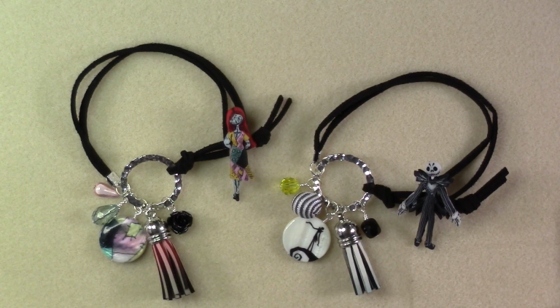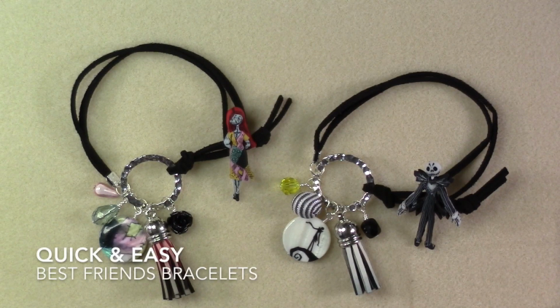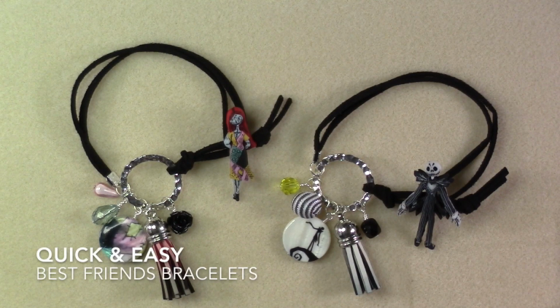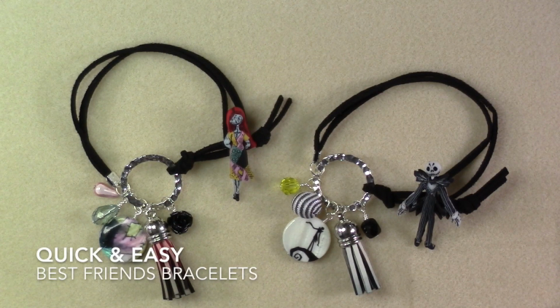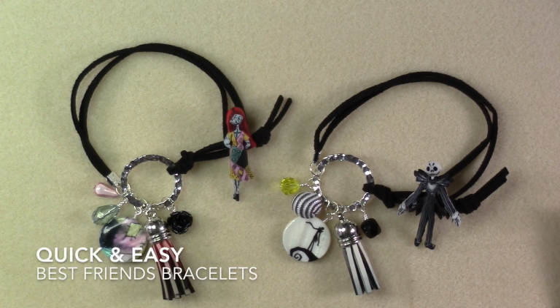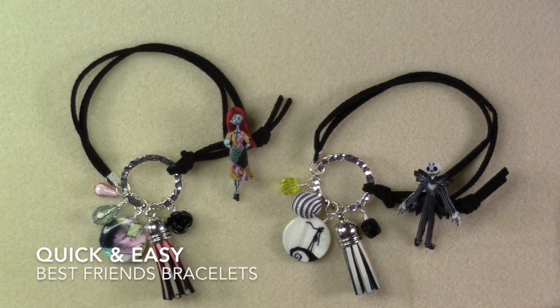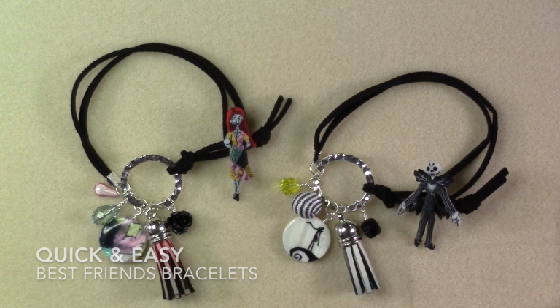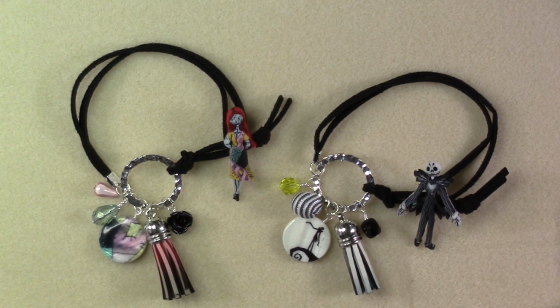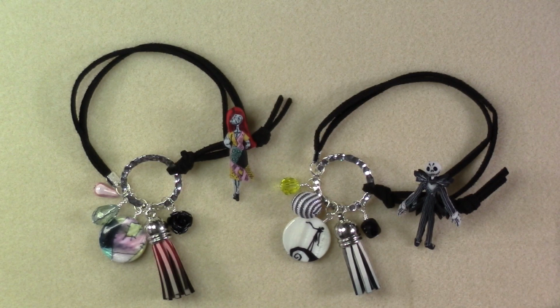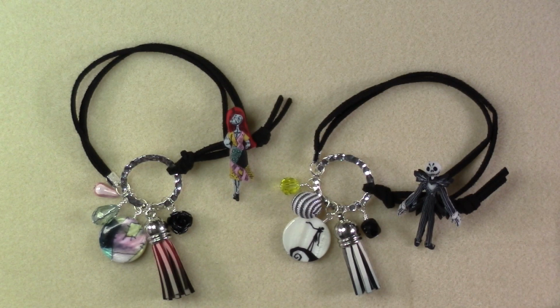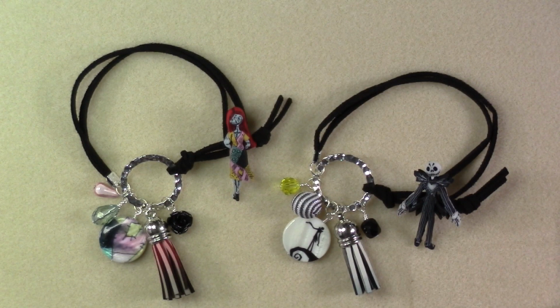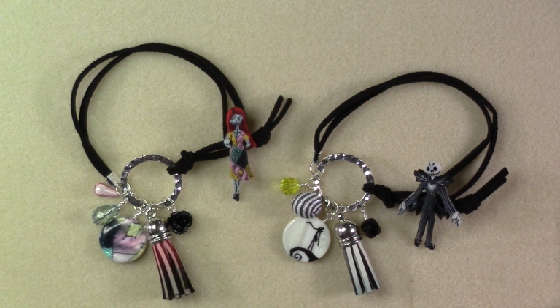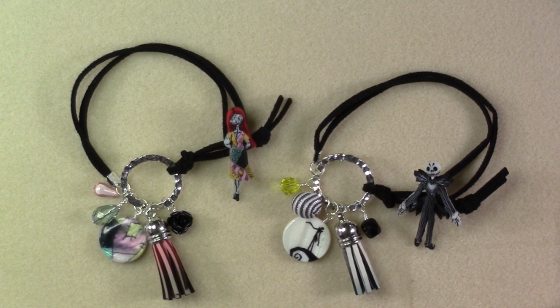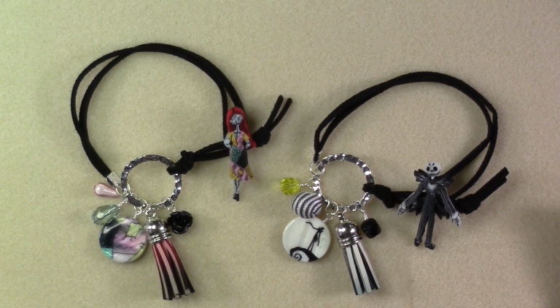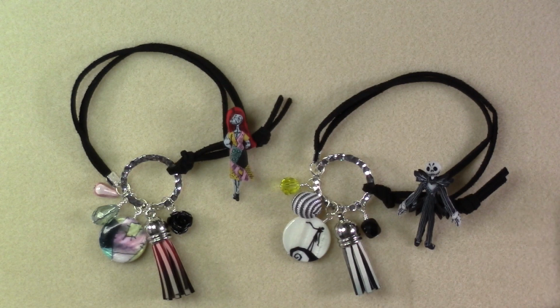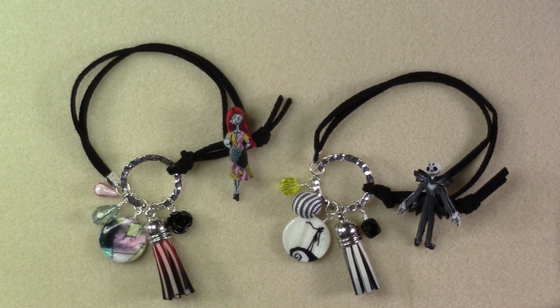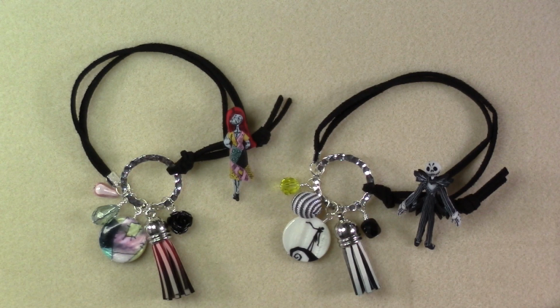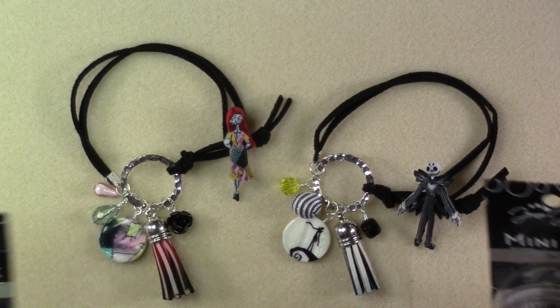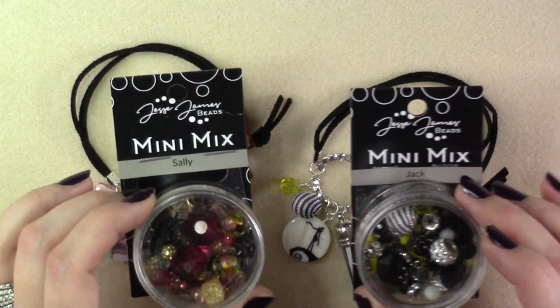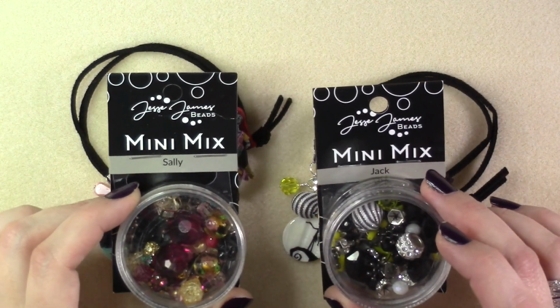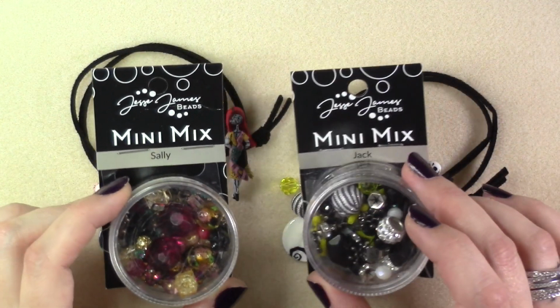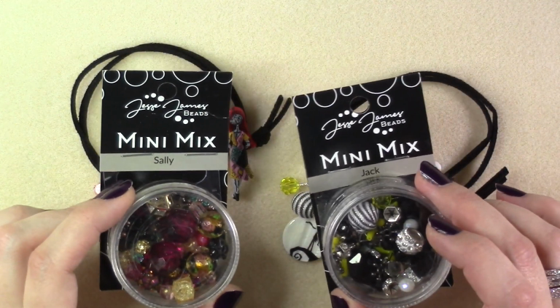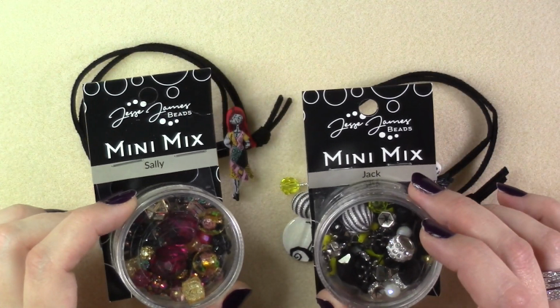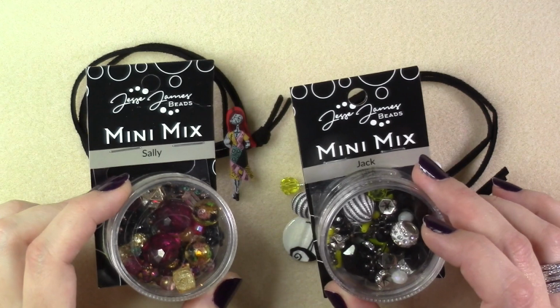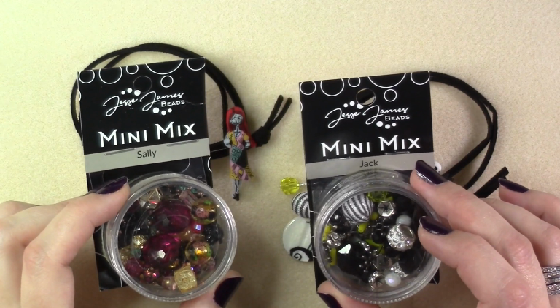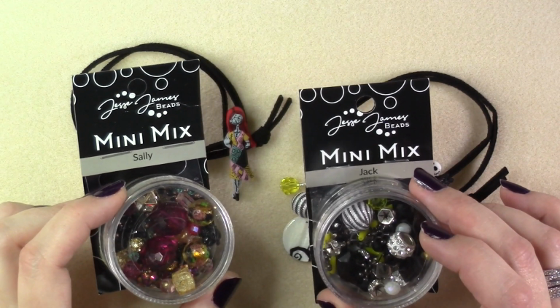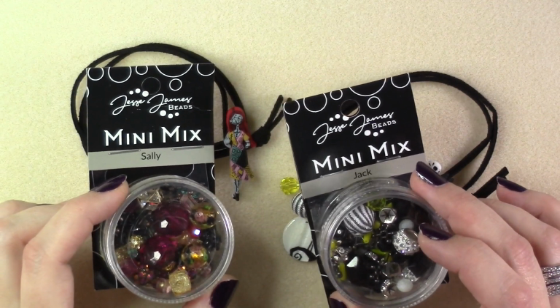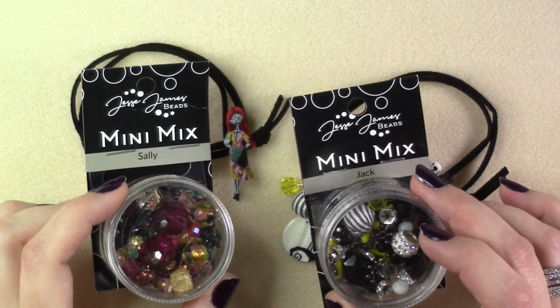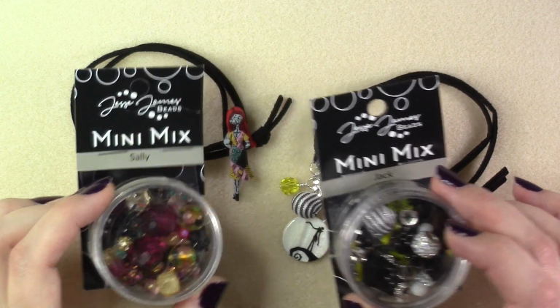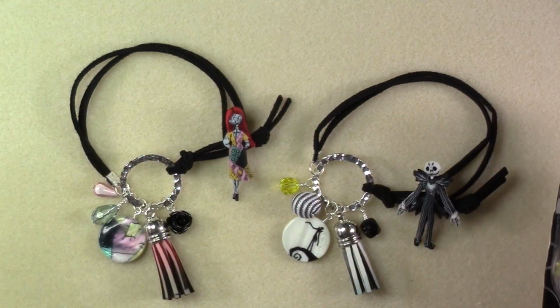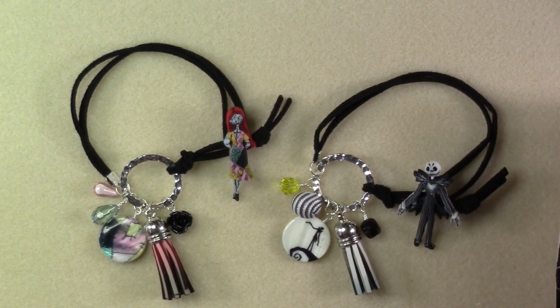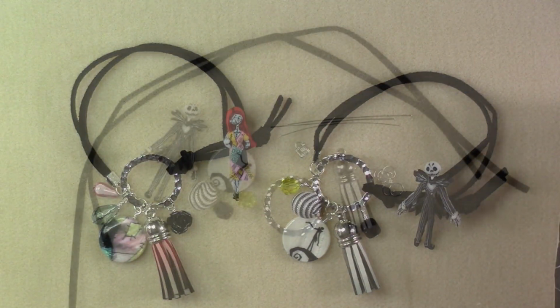Today we are creating these really fun one-to-give, one-to-keep best friends bracelets using the Jack and Sally mini mixes available at jessejamesbeads.com. So let's get started.